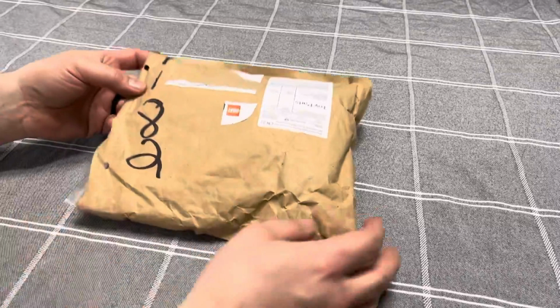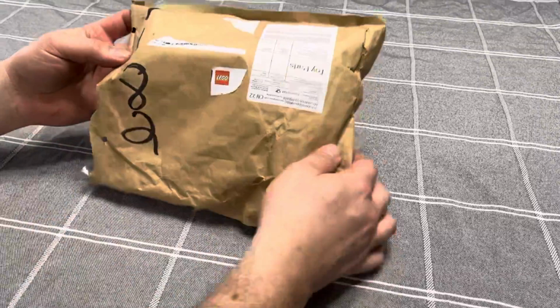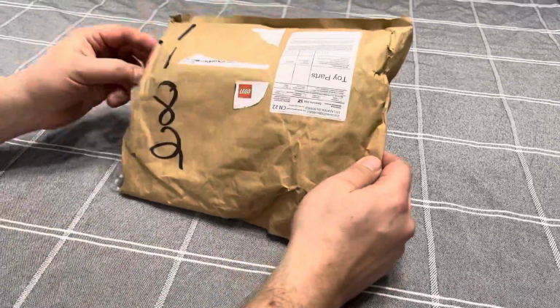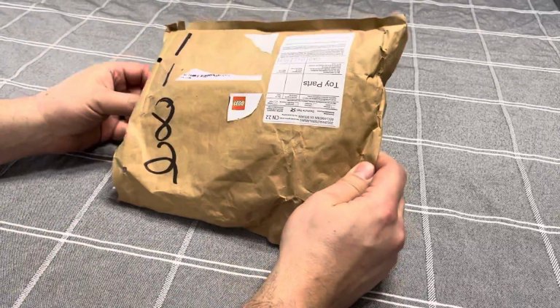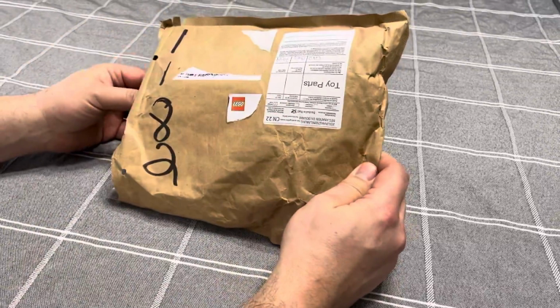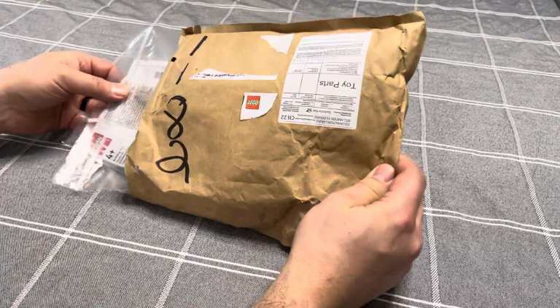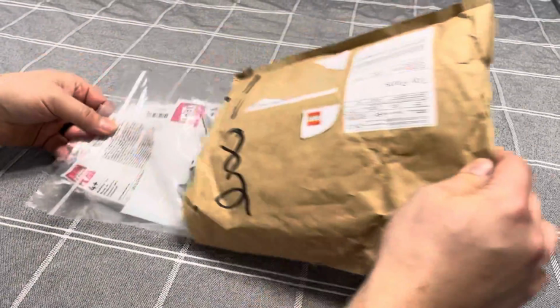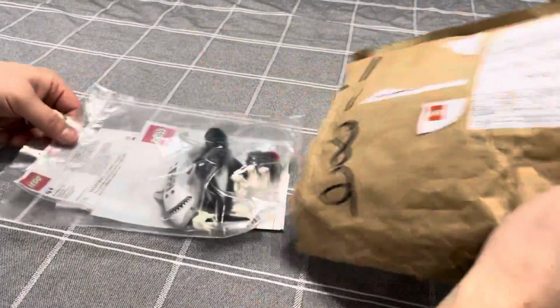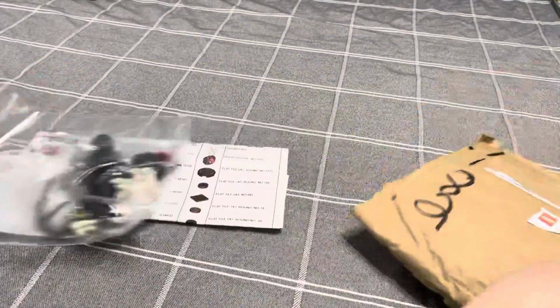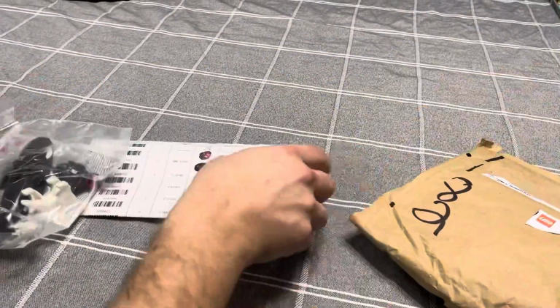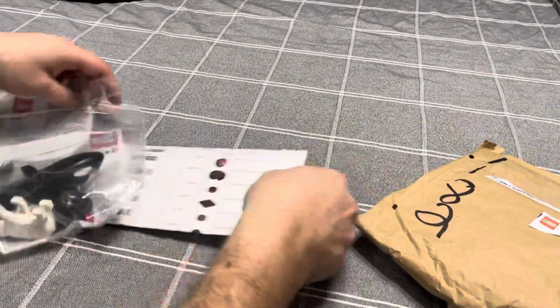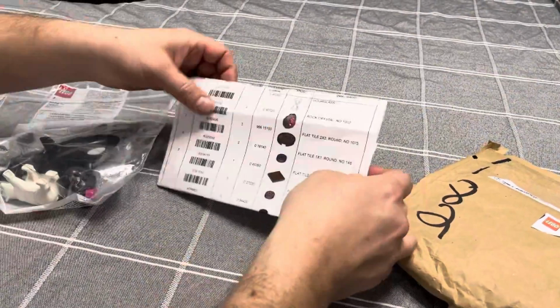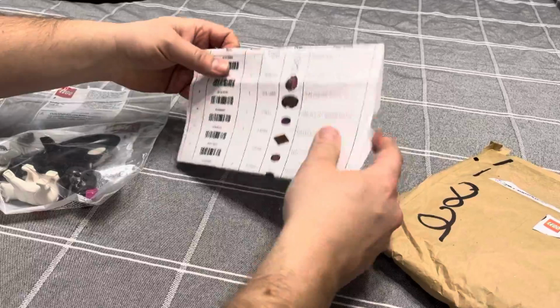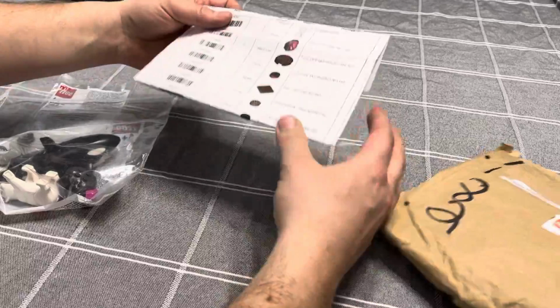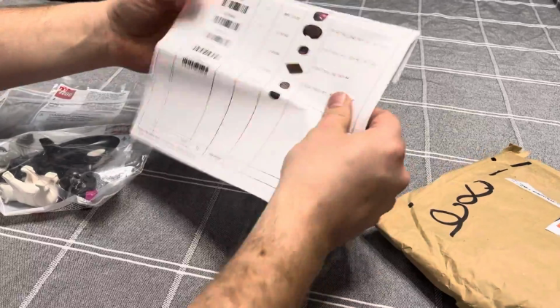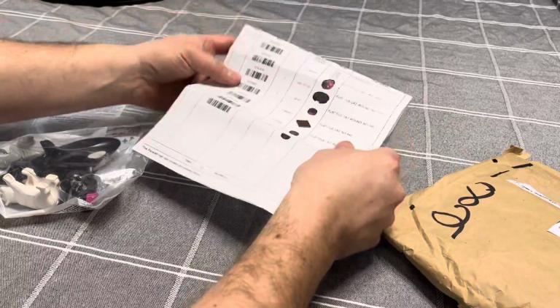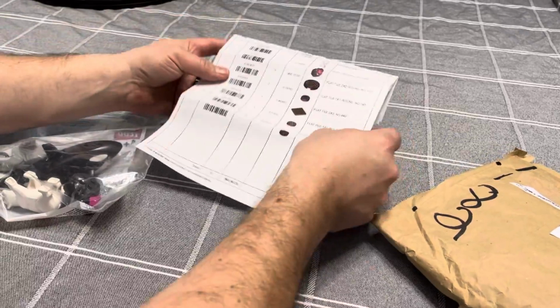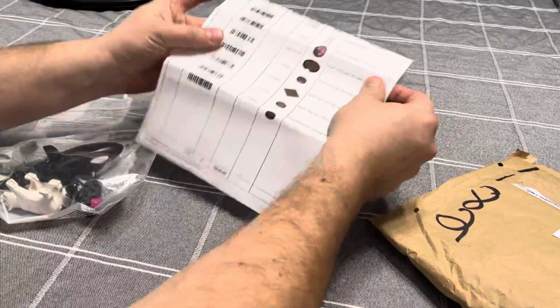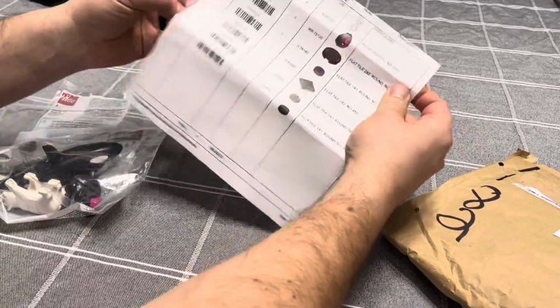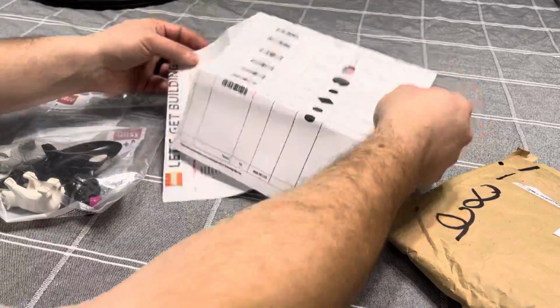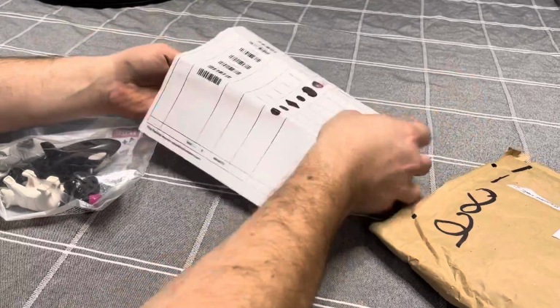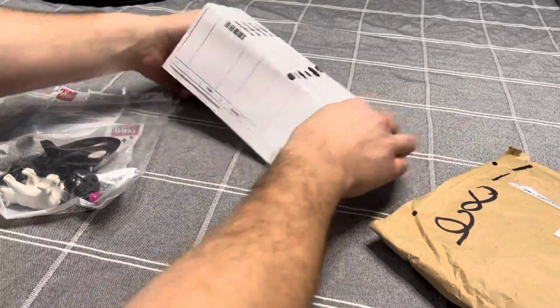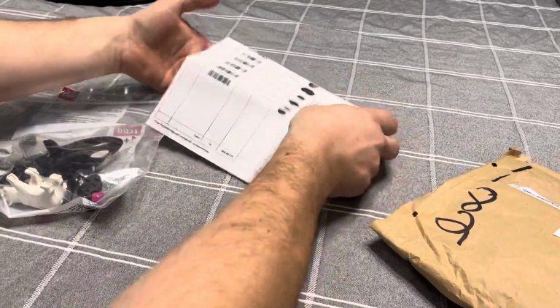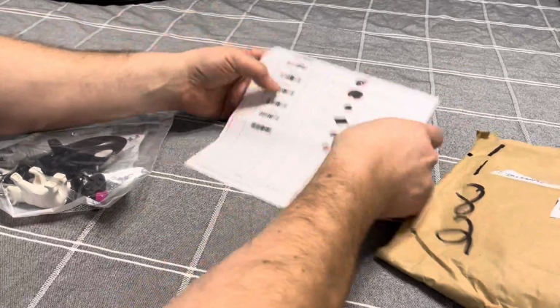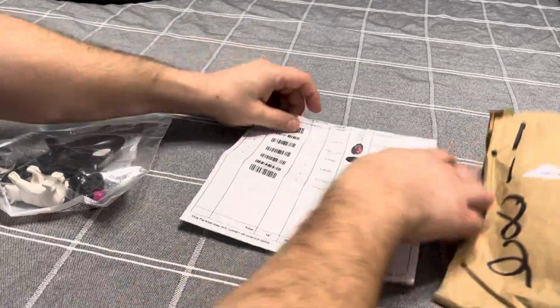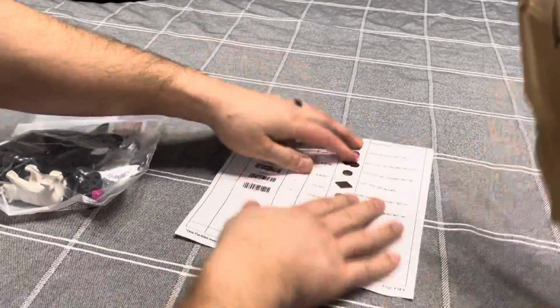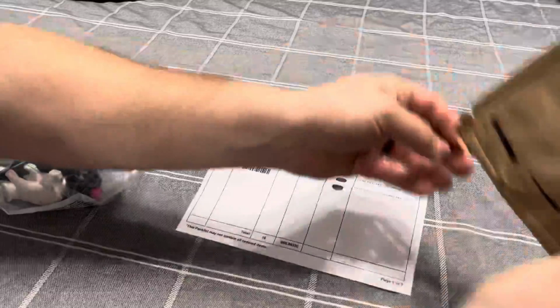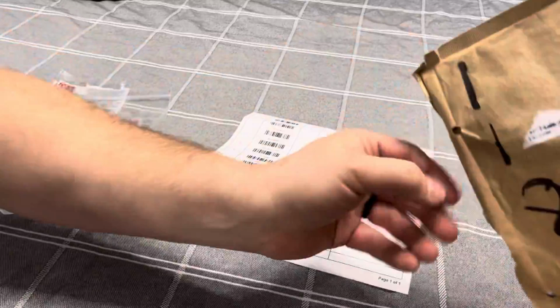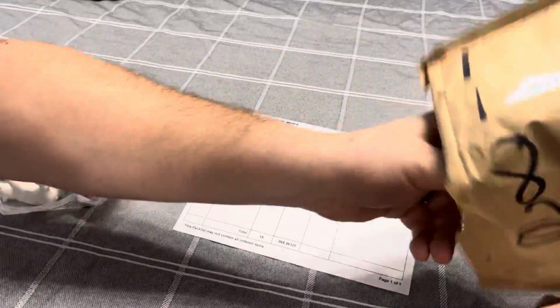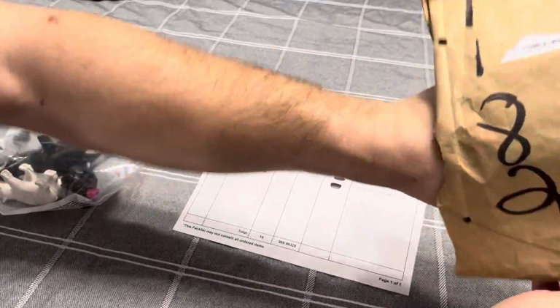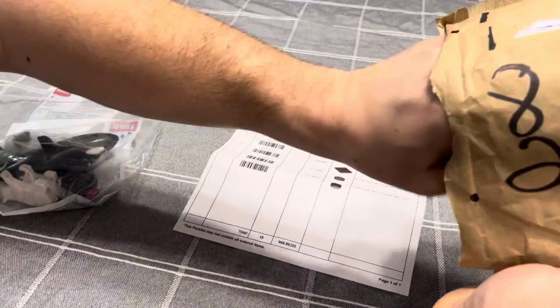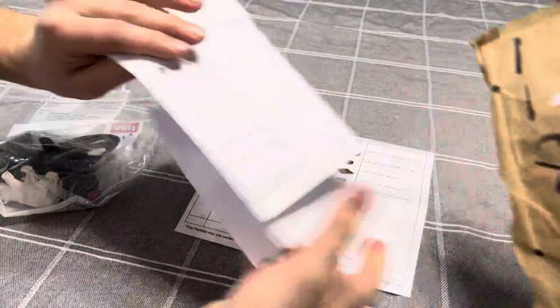I was complaining about the price of Lego and the Arctic Explorers, so I decided to go online and just order some custom pieces. I also needed some replacement pieces for my Lego Winter Village — sometimes we lose them, sometimes we break them.